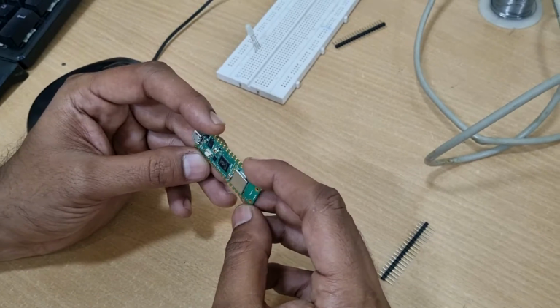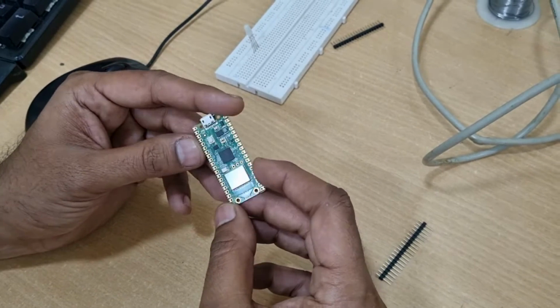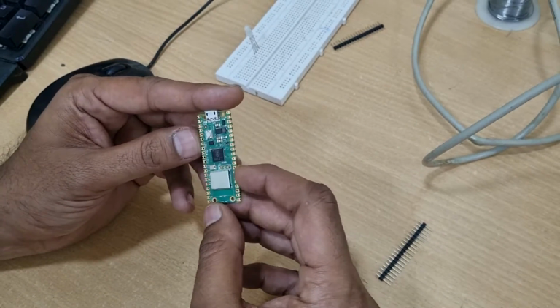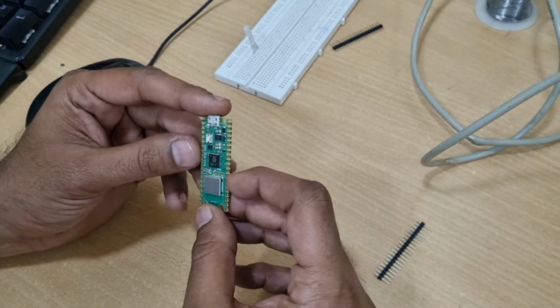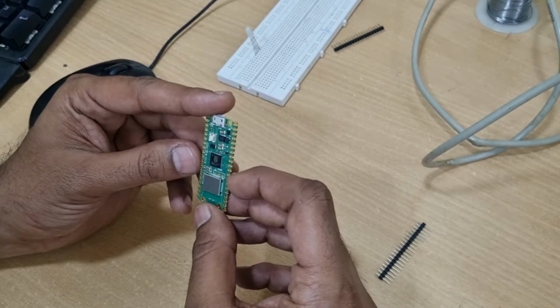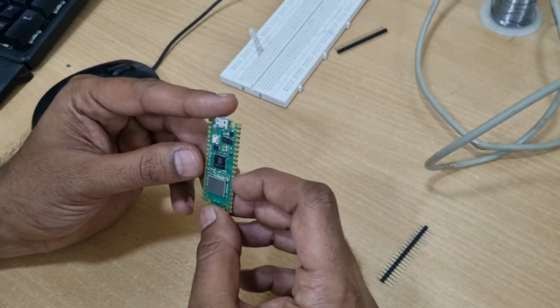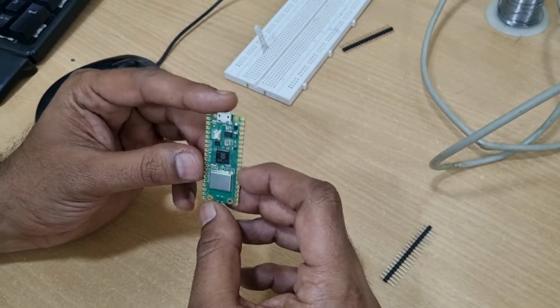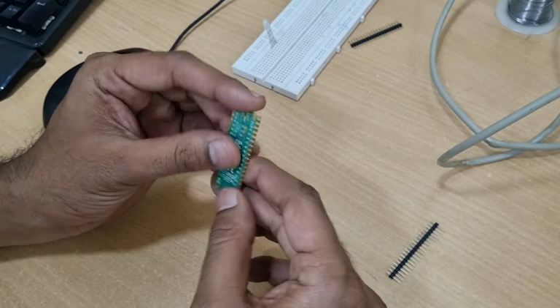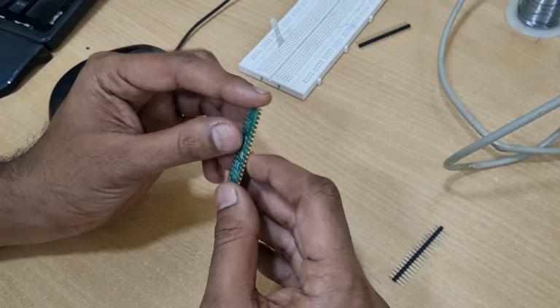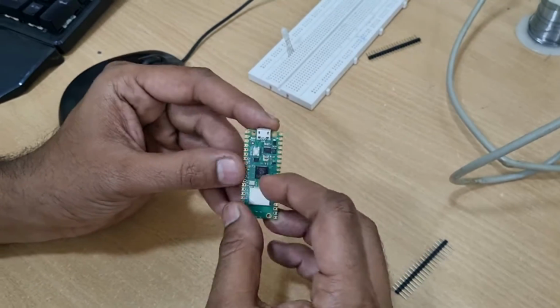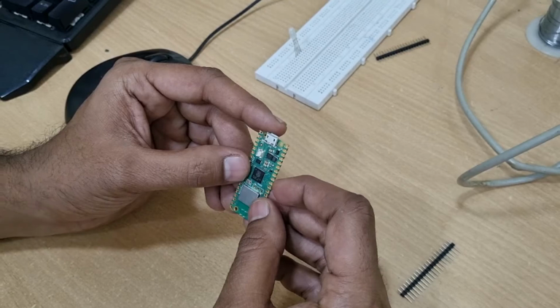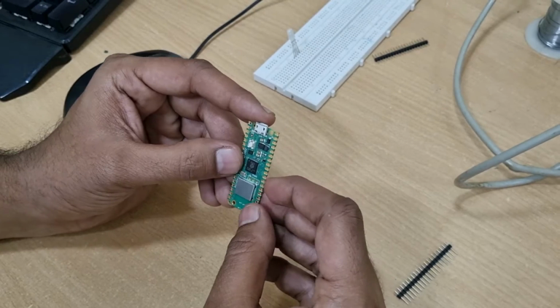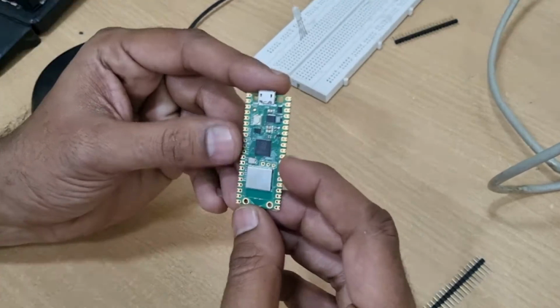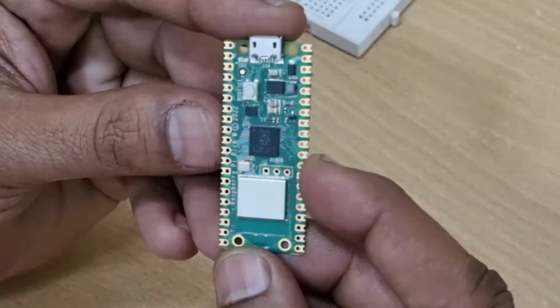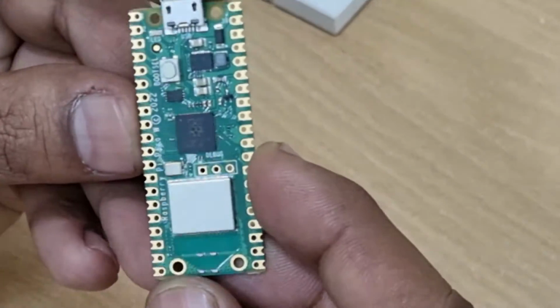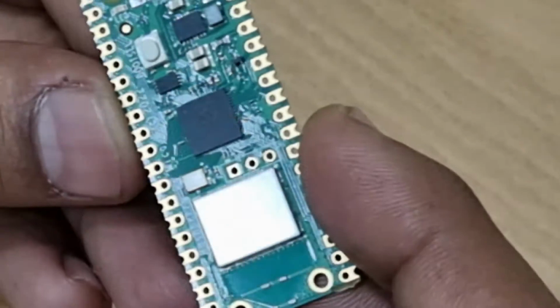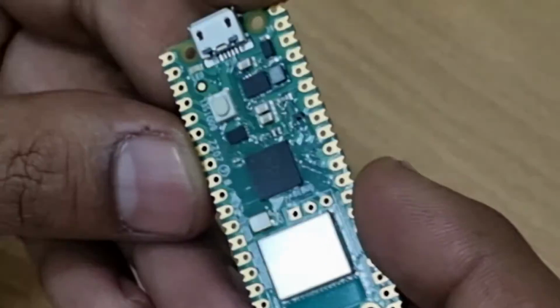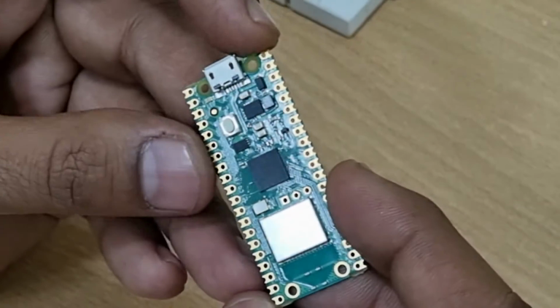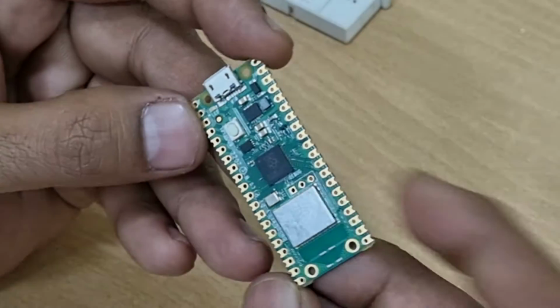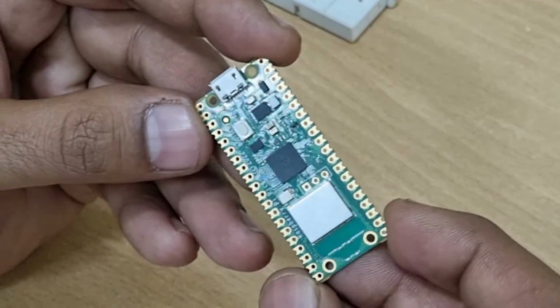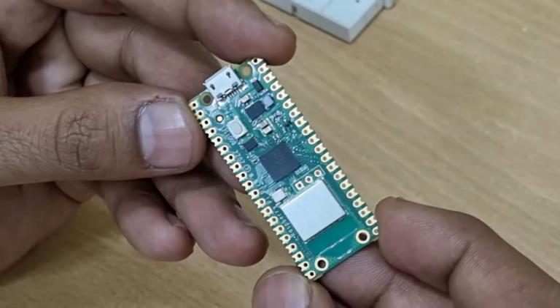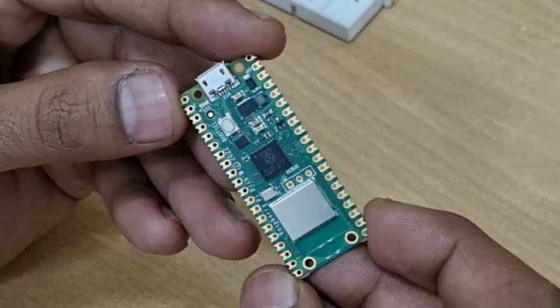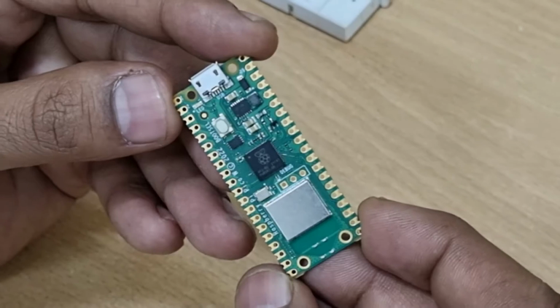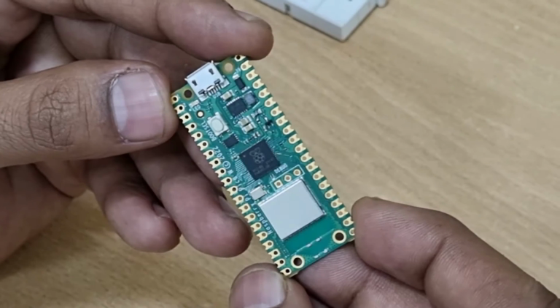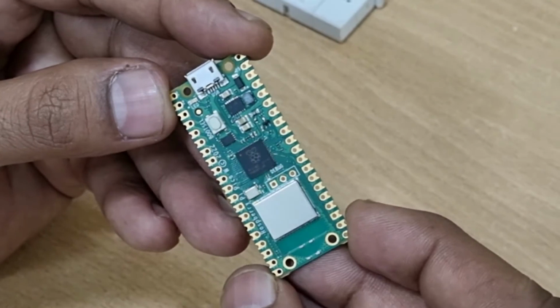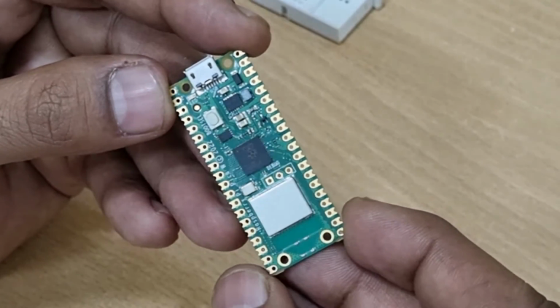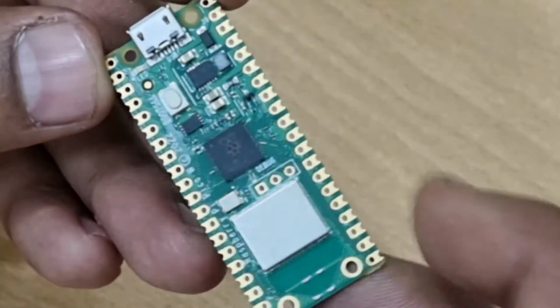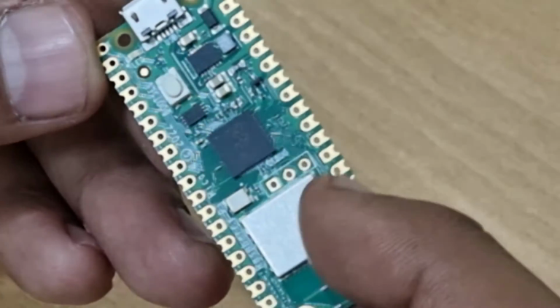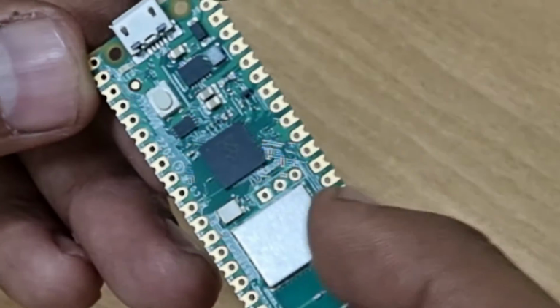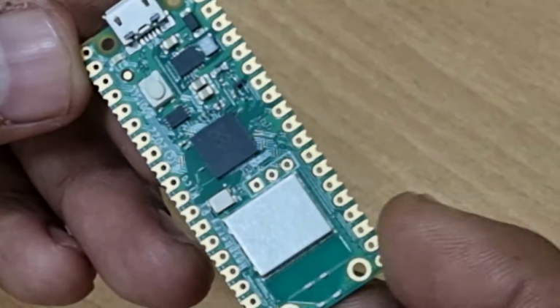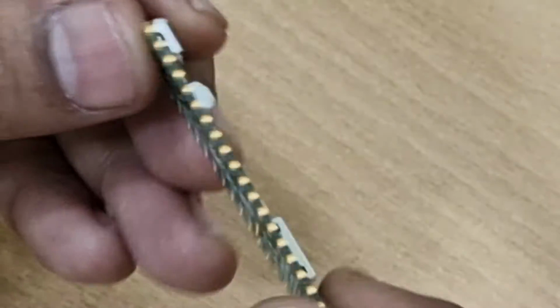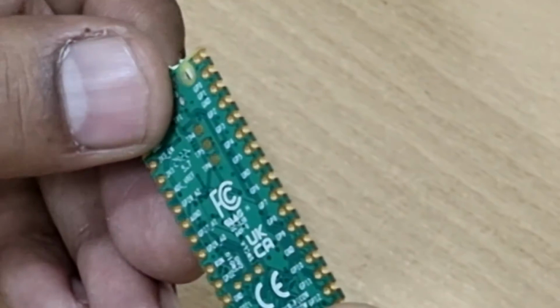Hi there. Today we will try to solder the headers to Raspberry Pi Pico W. As you can see, this is the Raspberry Pi Pico W module which has a wireless interface on it.